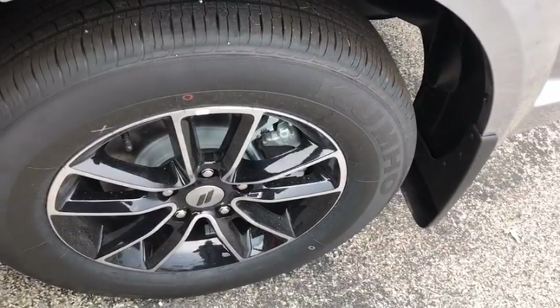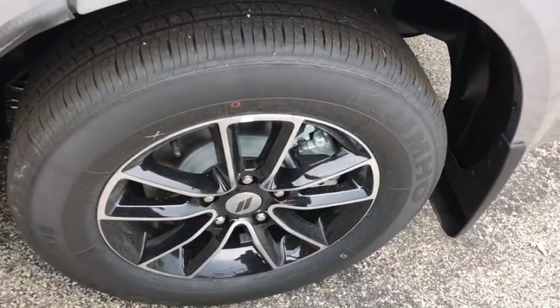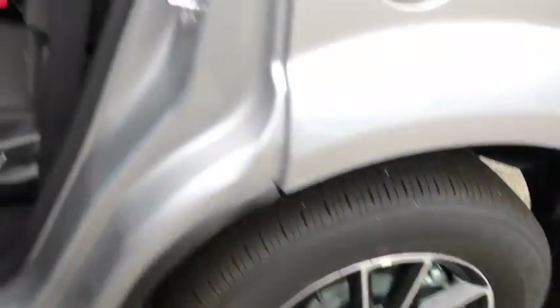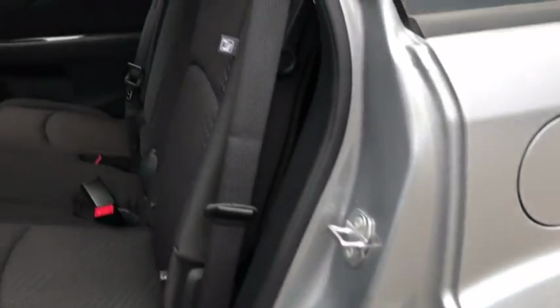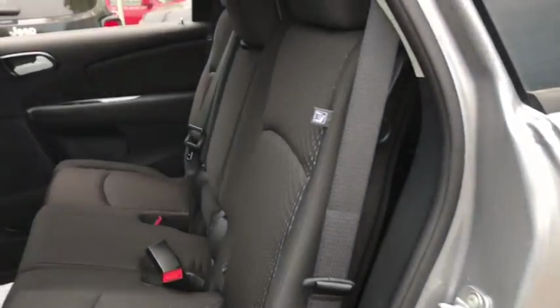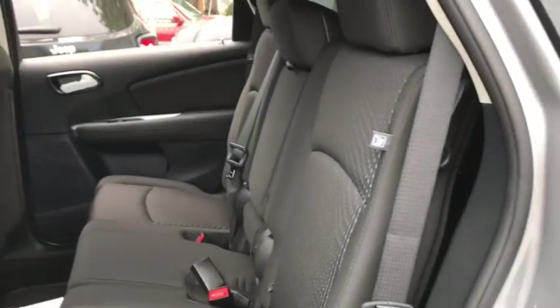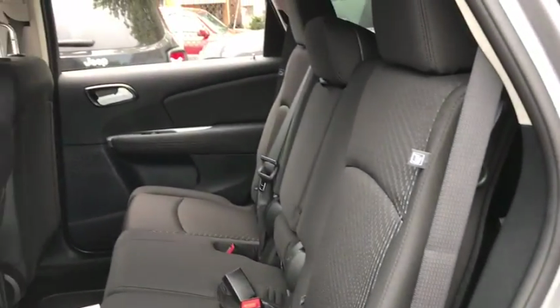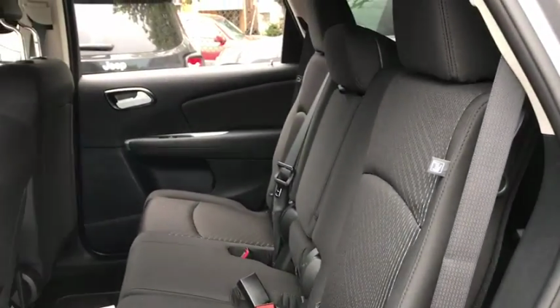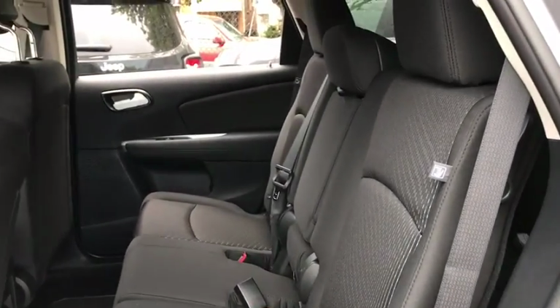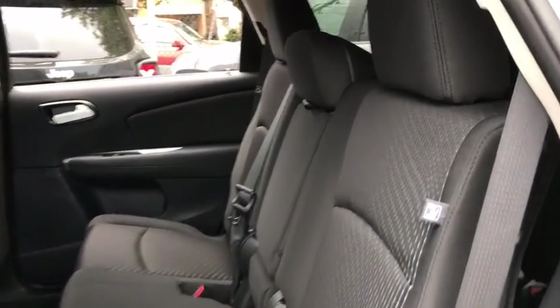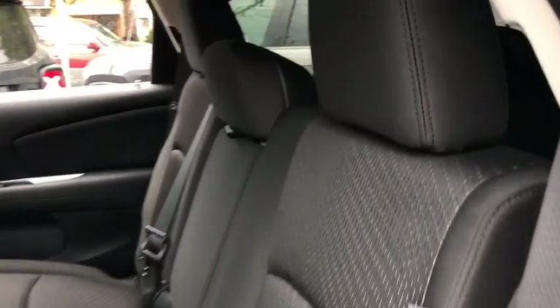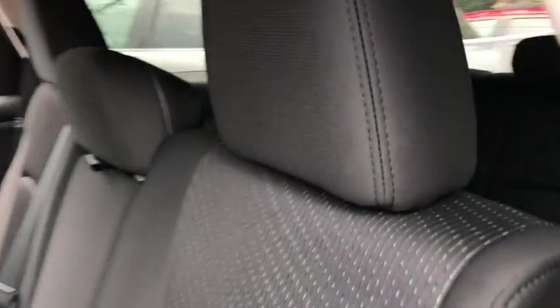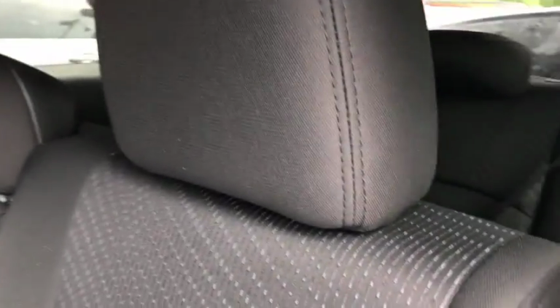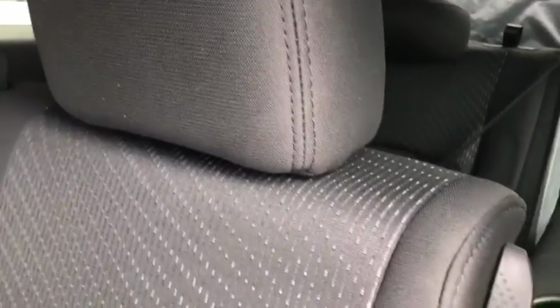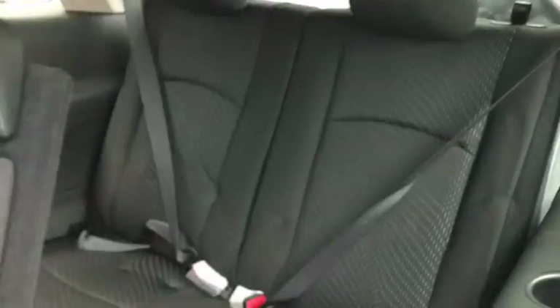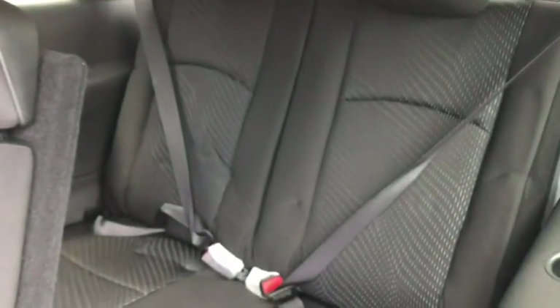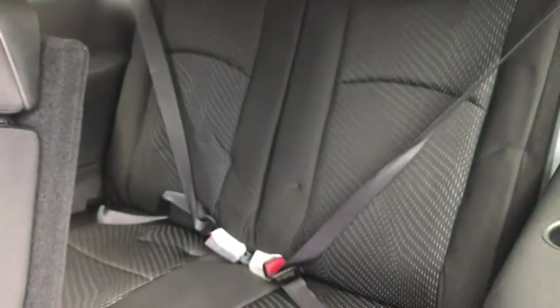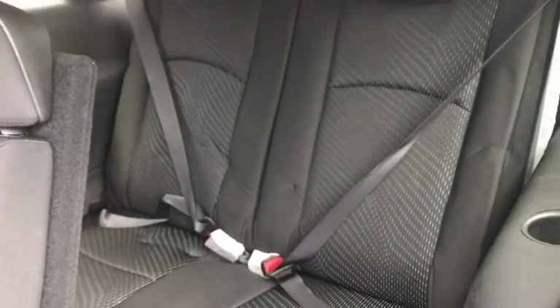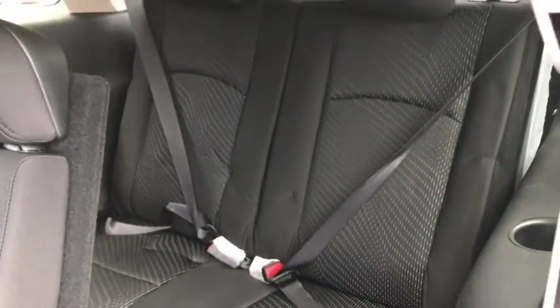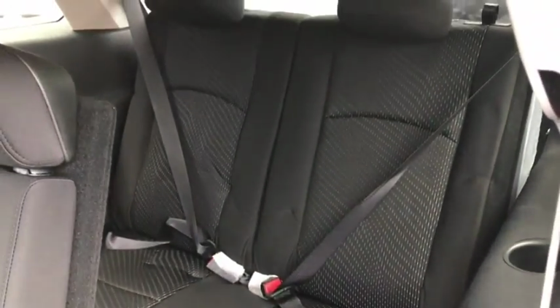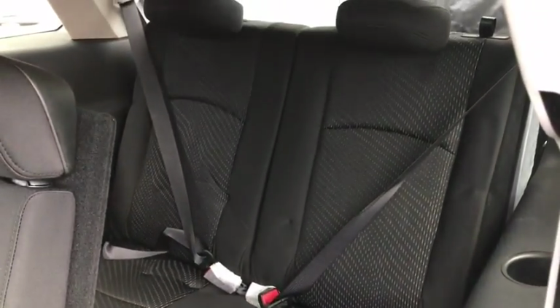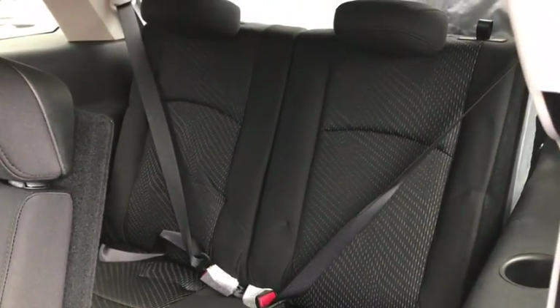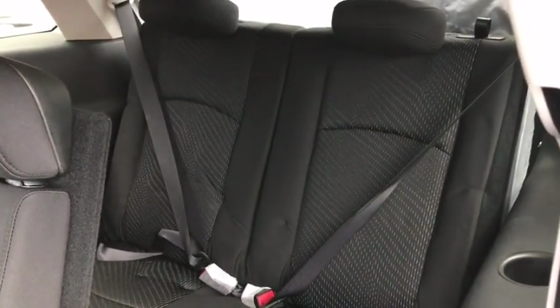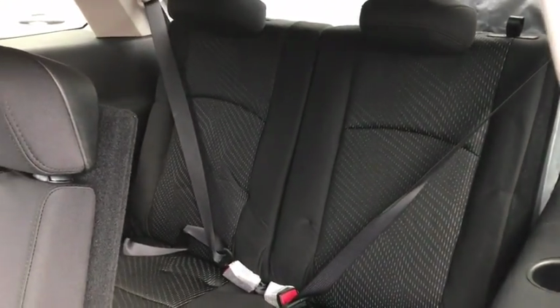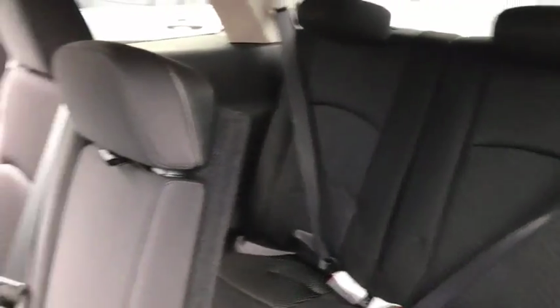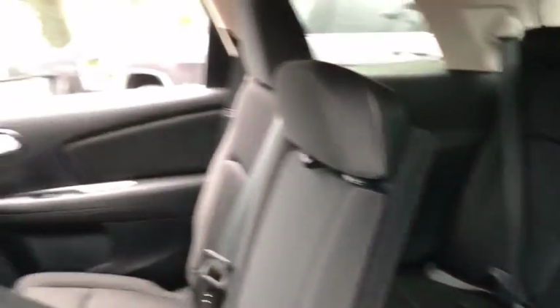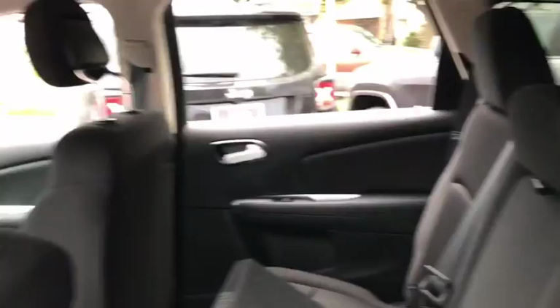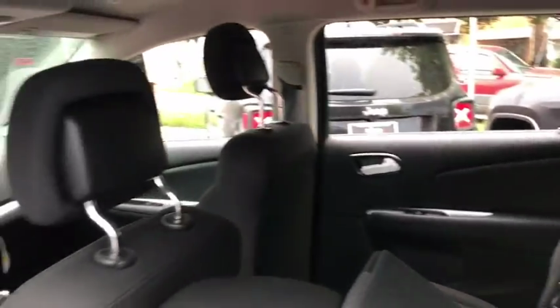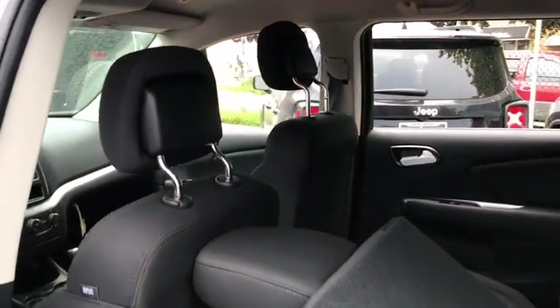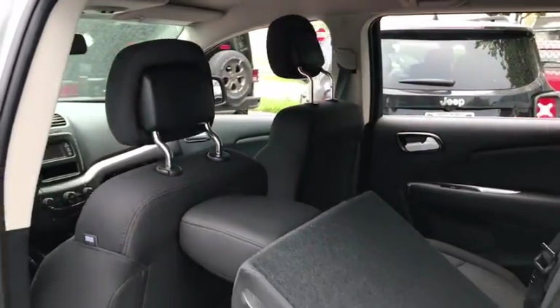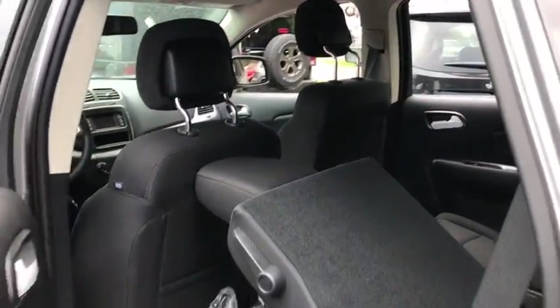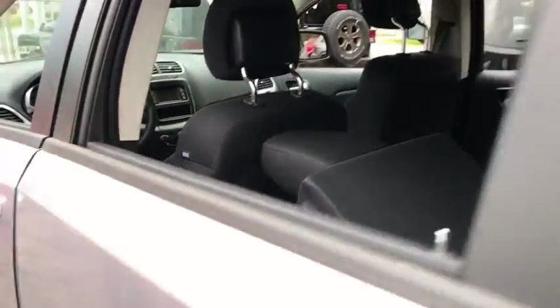Rear defrost, front wheel drive, AM-FM stereo radio, child safety locks, MP3 player, CD player, power door locks, bucket seats. This beauty is sure to make you the talk of the neighborhood.